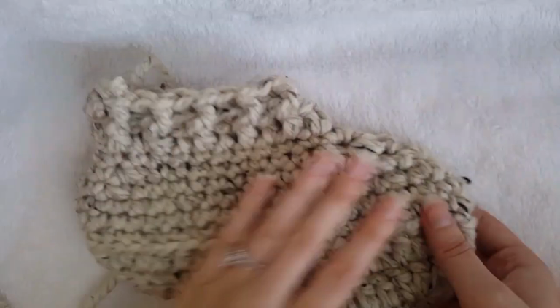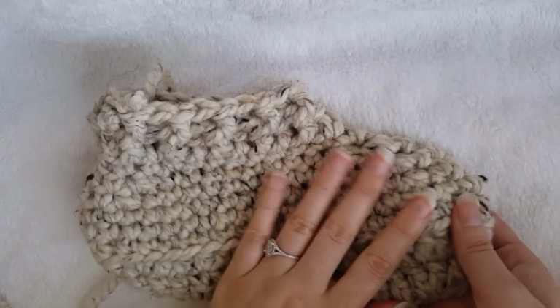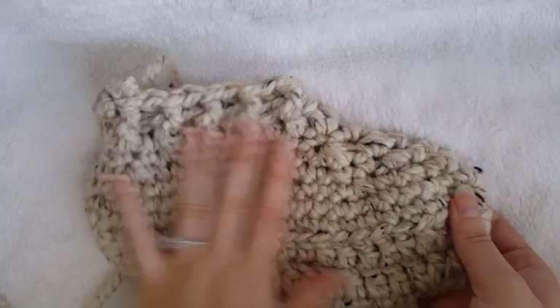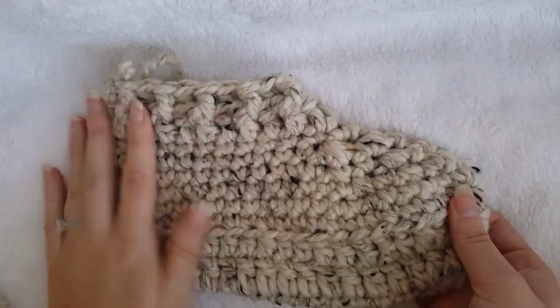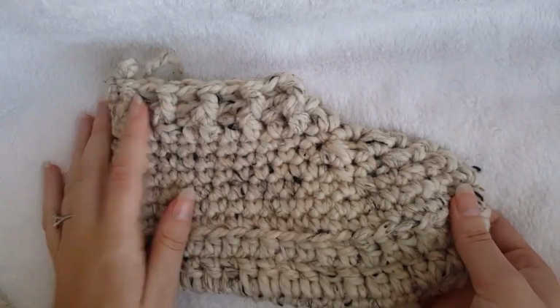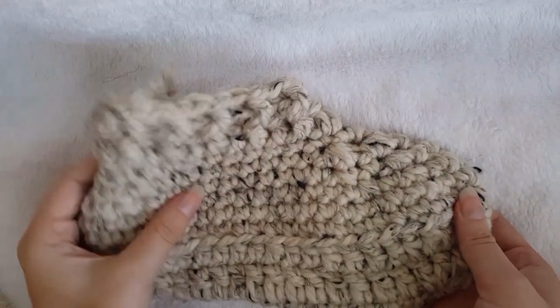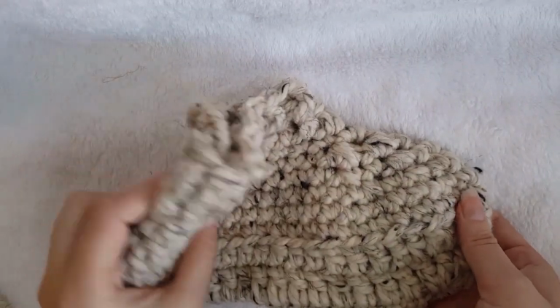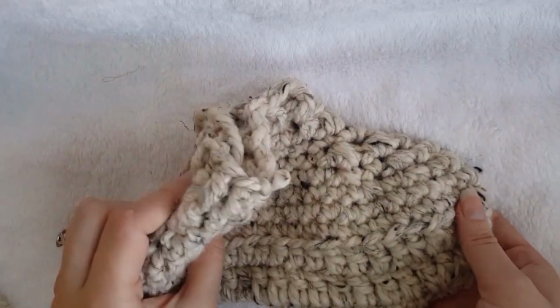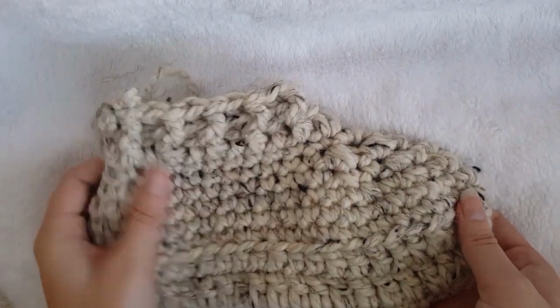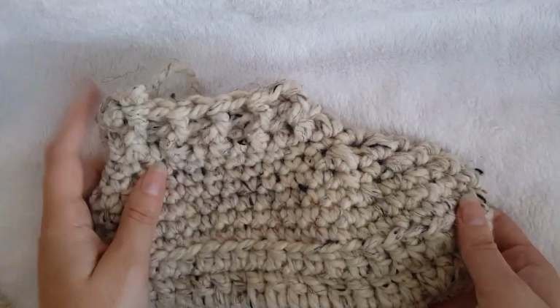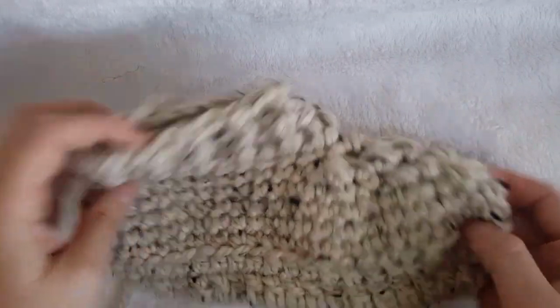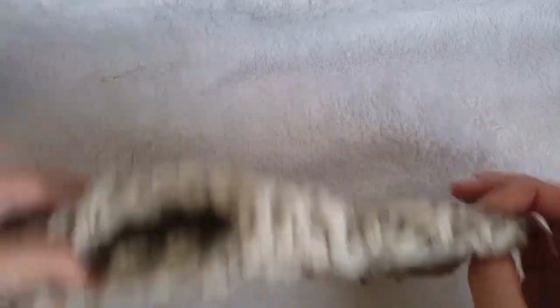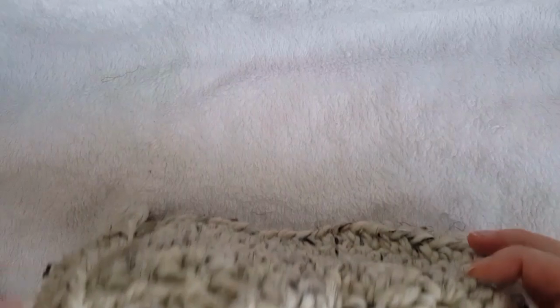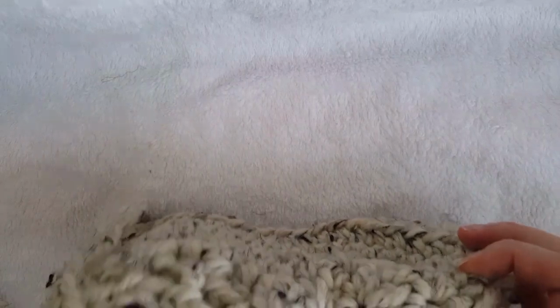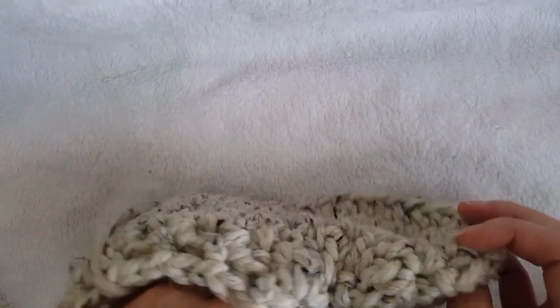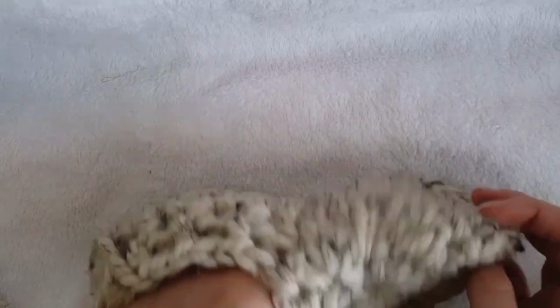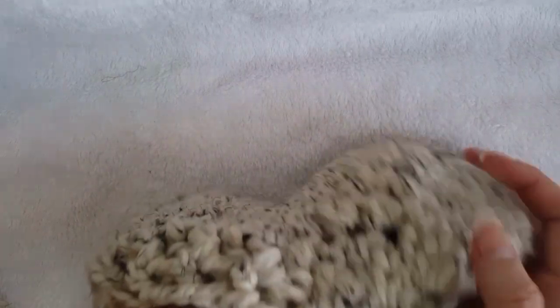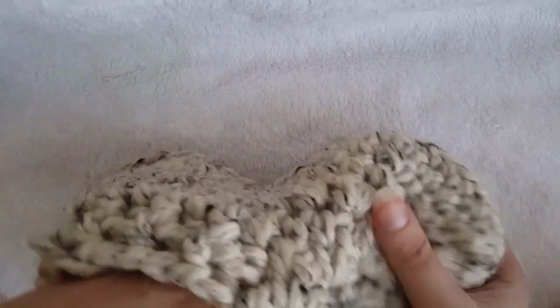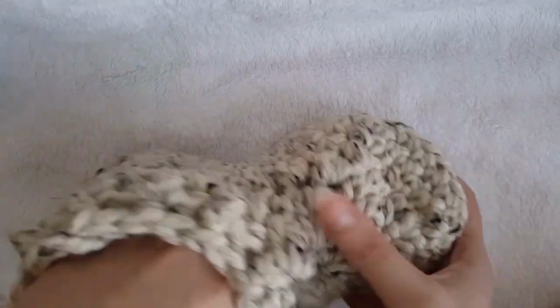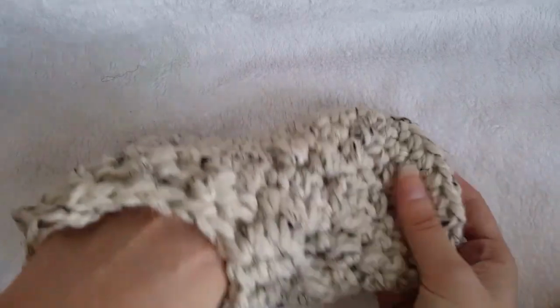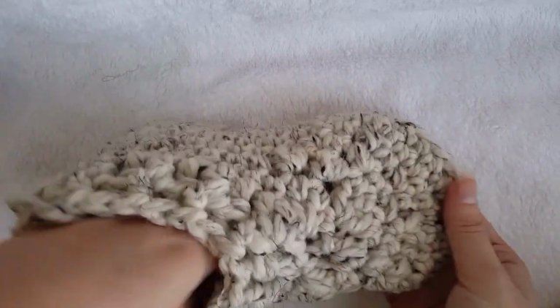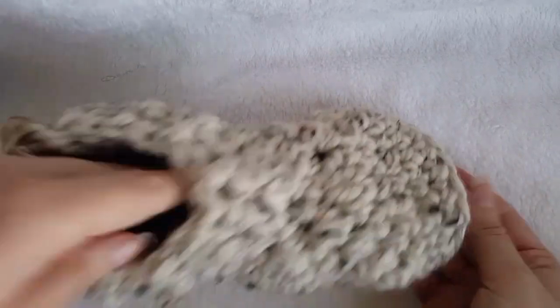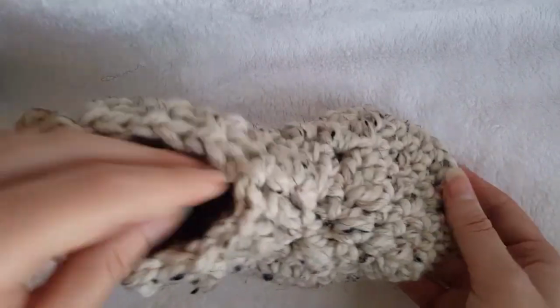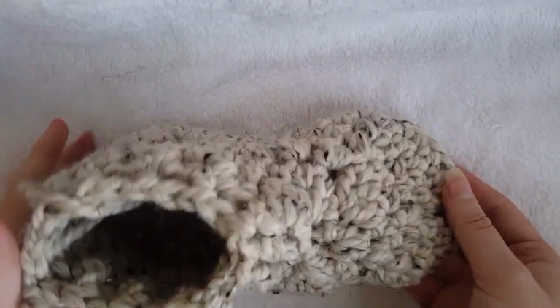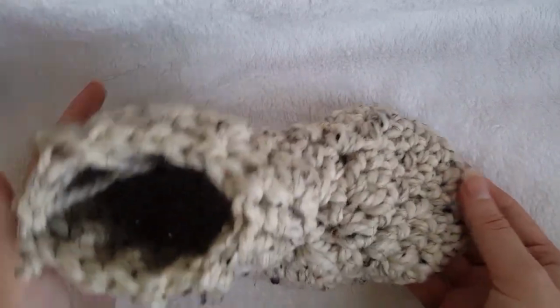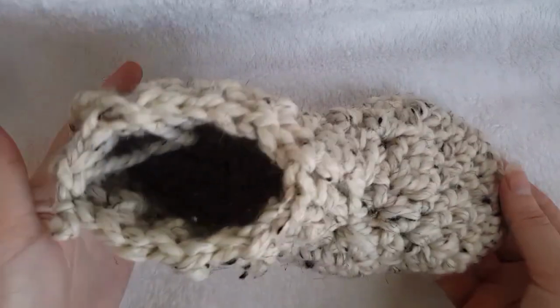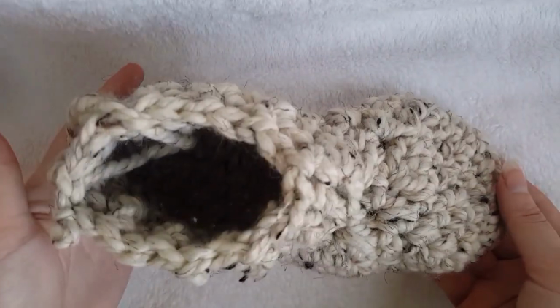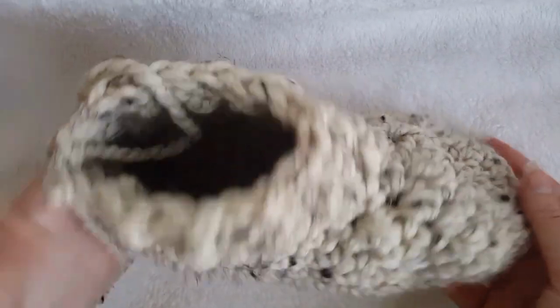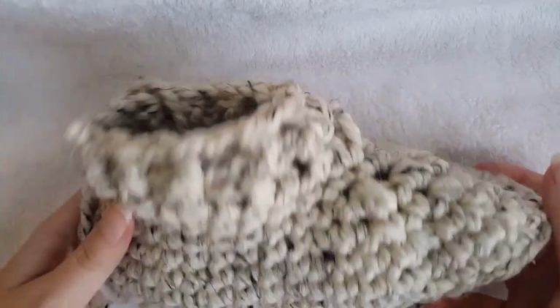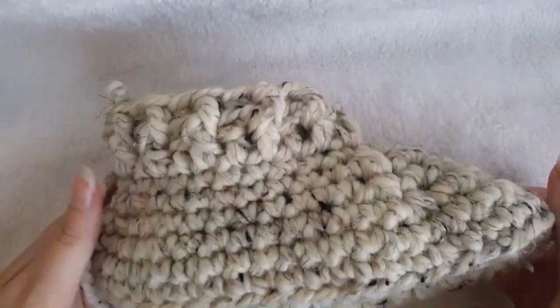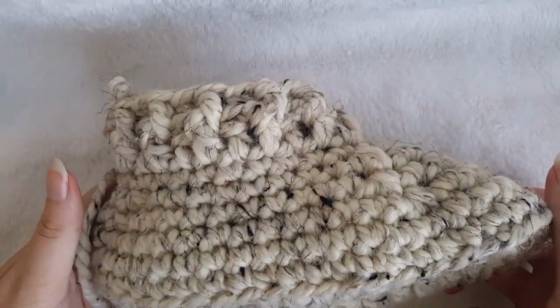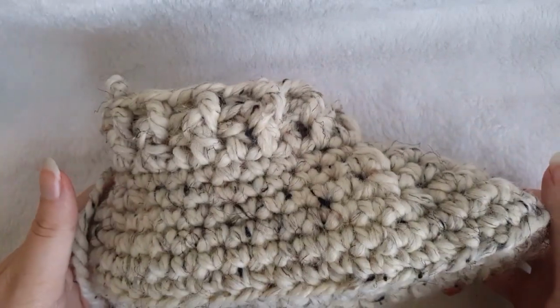And that's it! Here's how your slippers should look — very cozy.